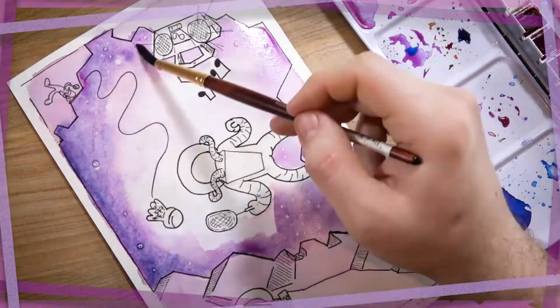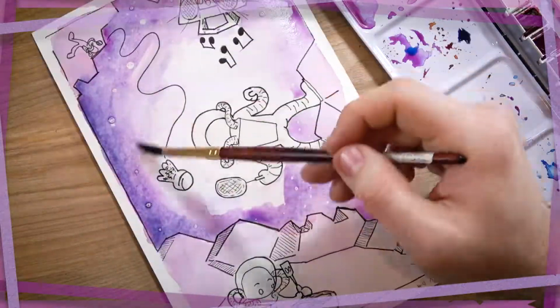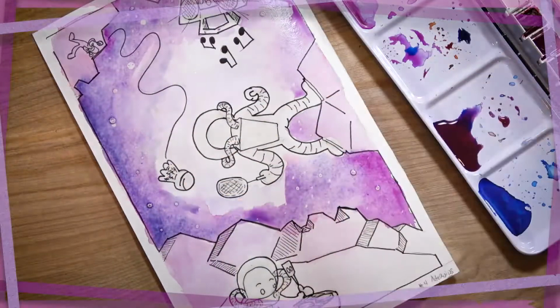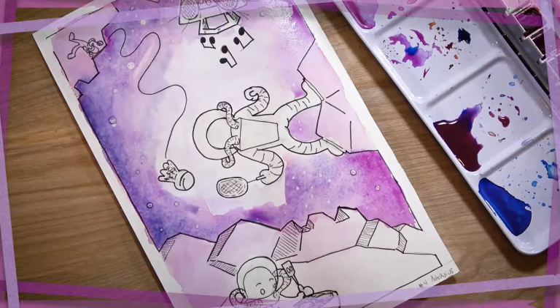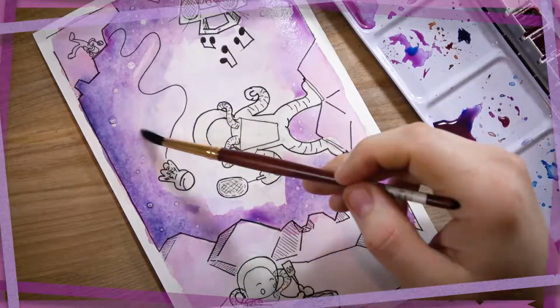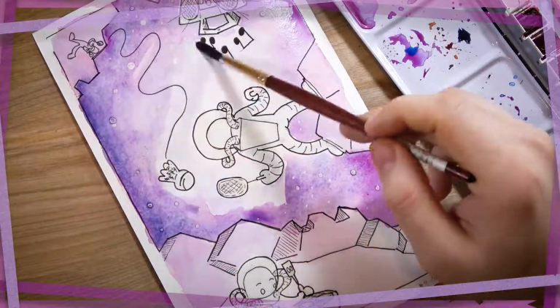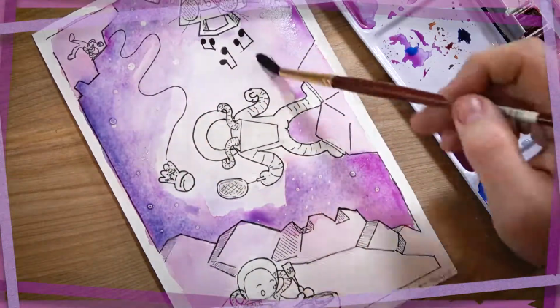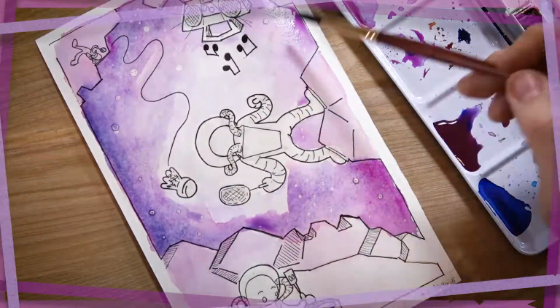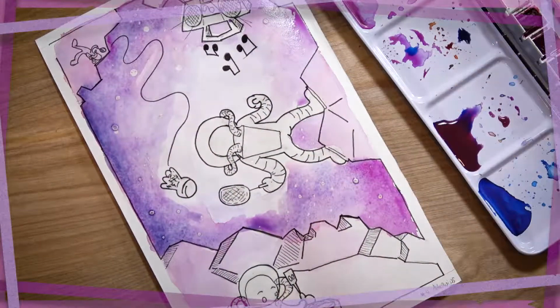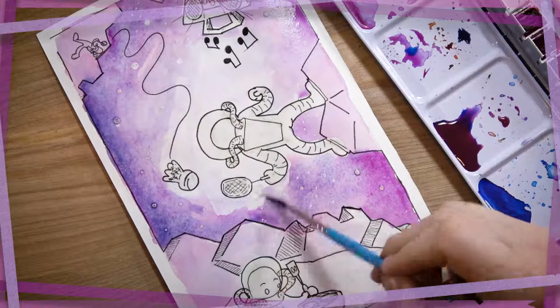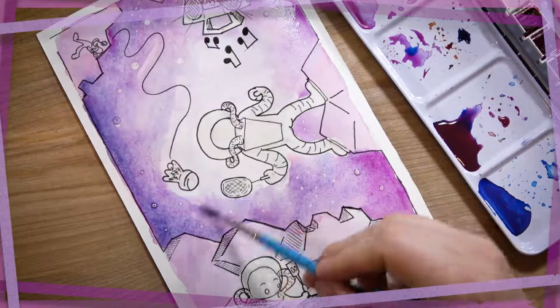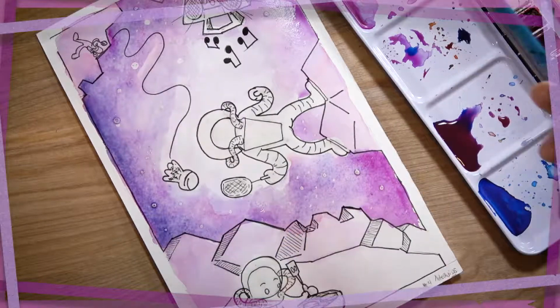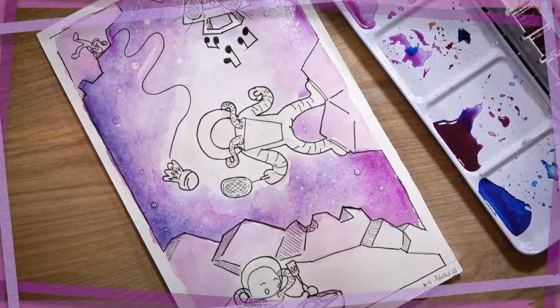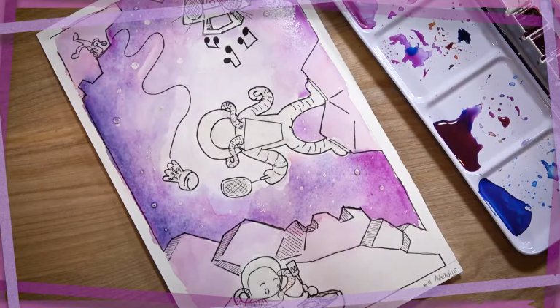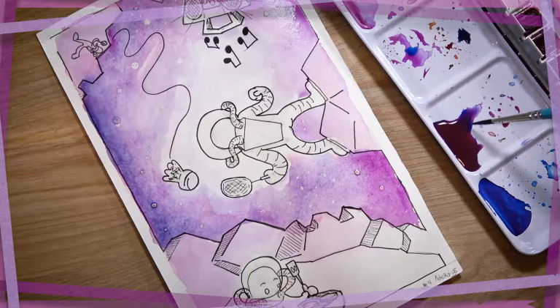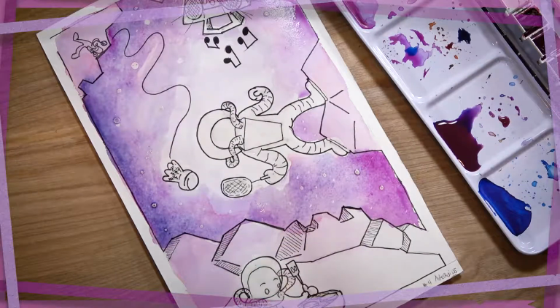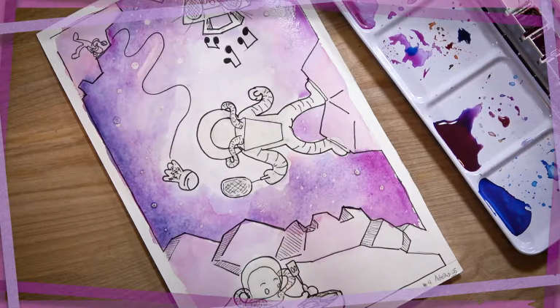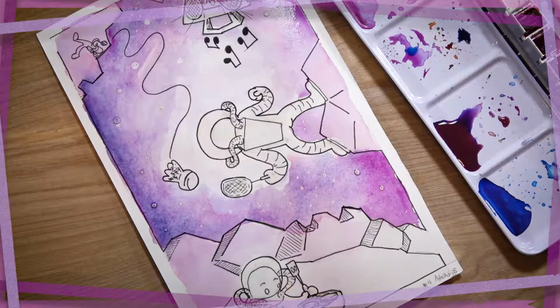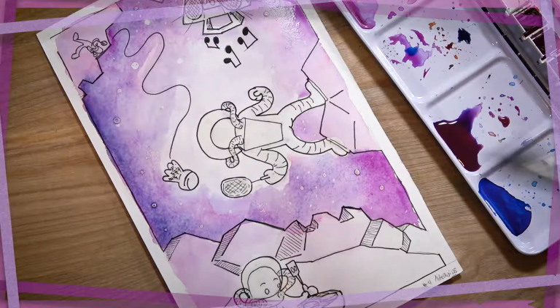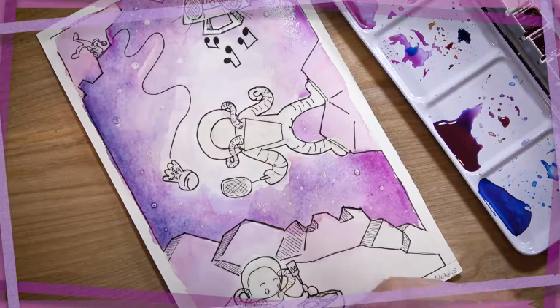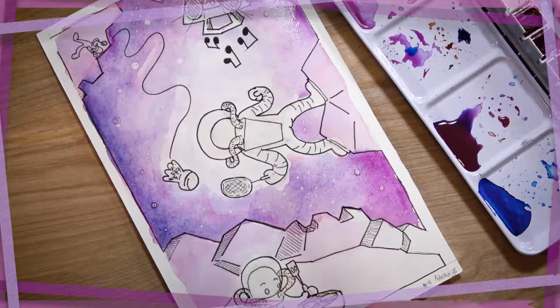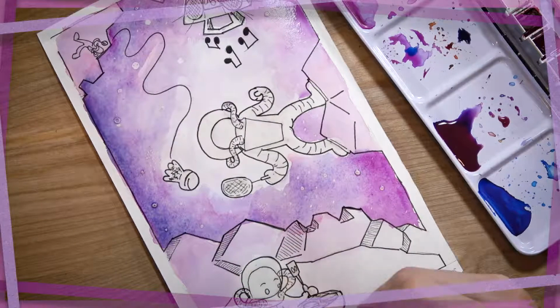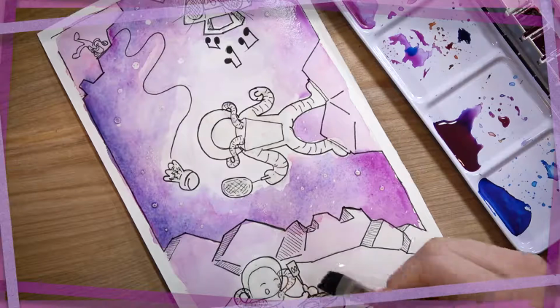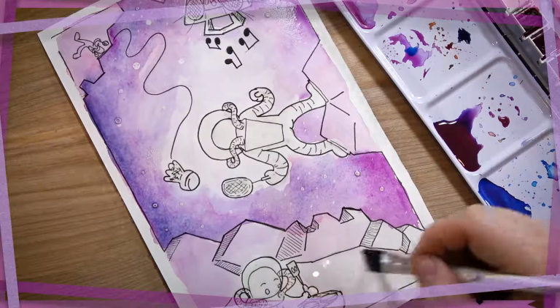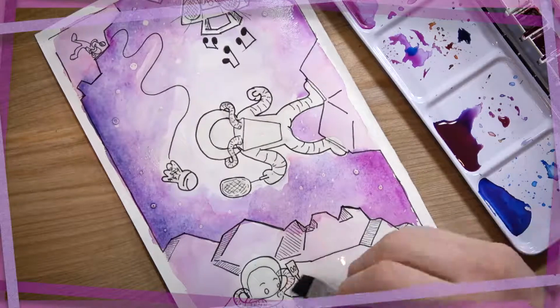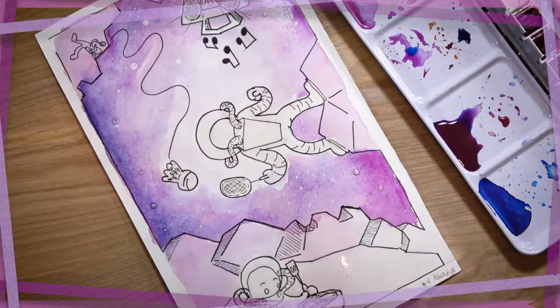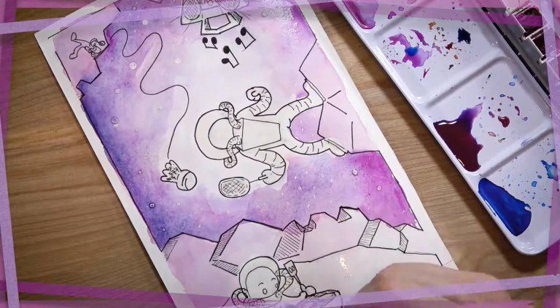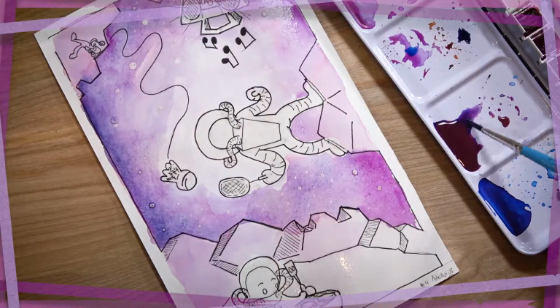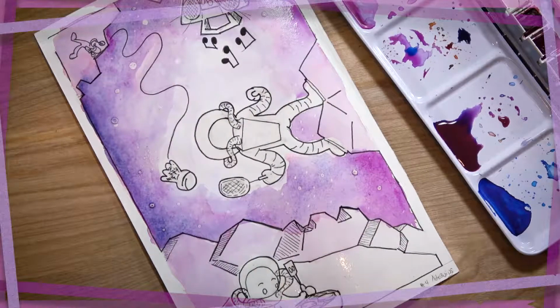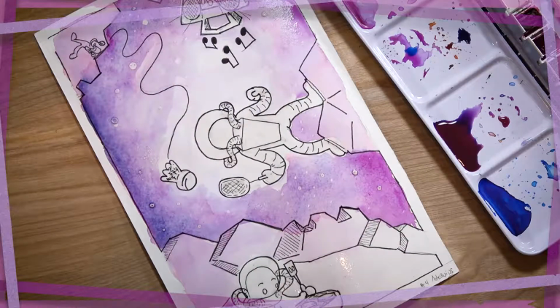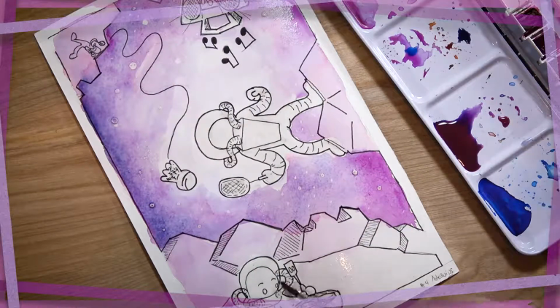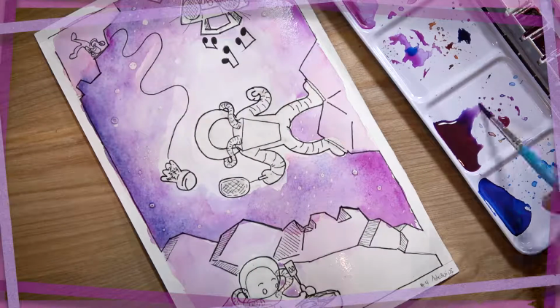You can see here all those little bubbles in the middle, all those places where I put the masking fluid. There's paint sticking to them now and they look kind of oily and bubbly, but that's going to peel away later and just show clean paper underneath.